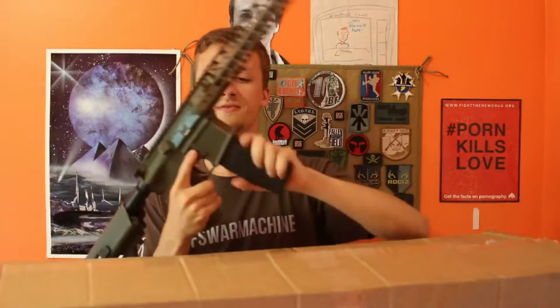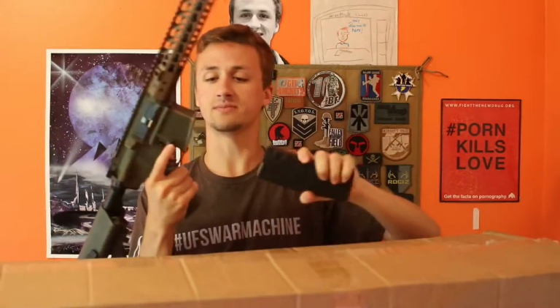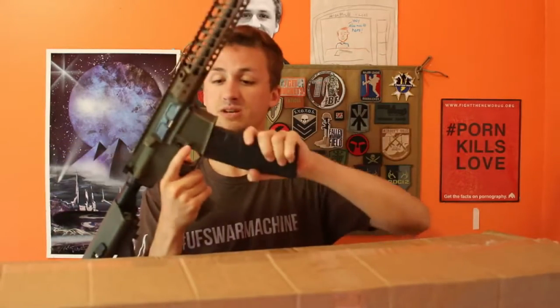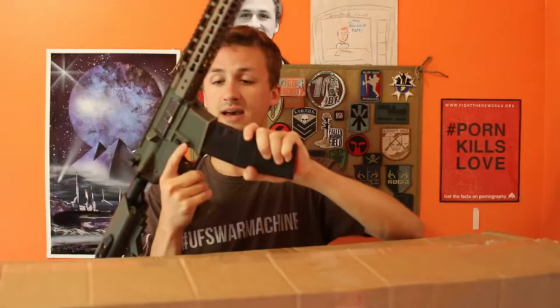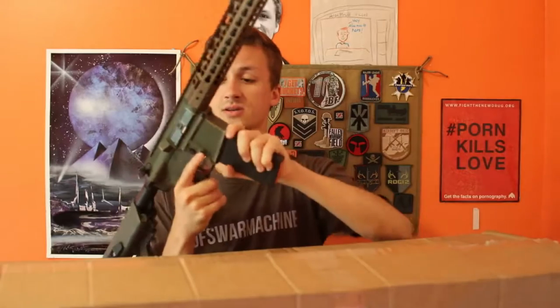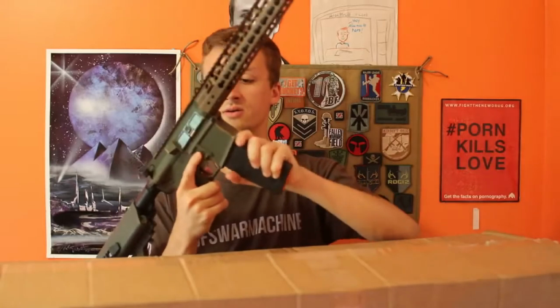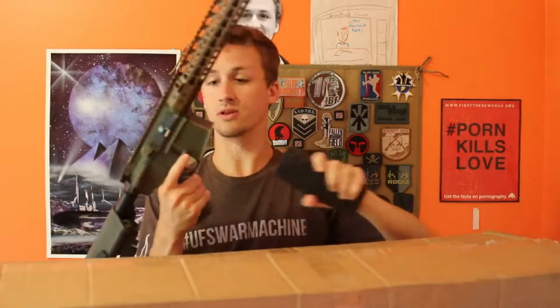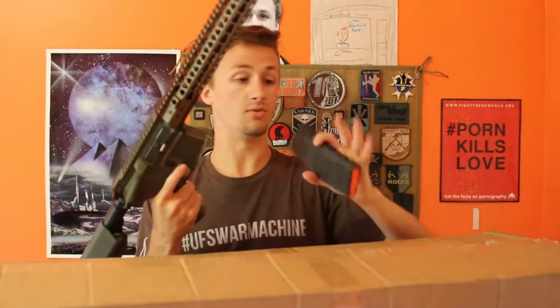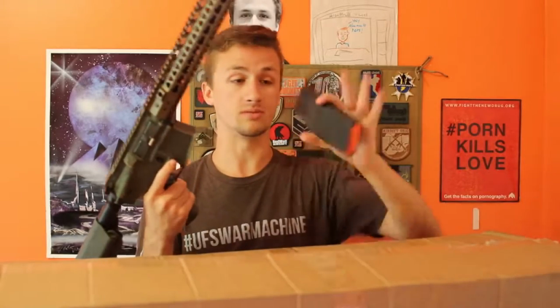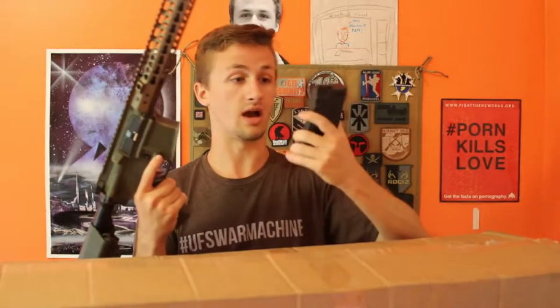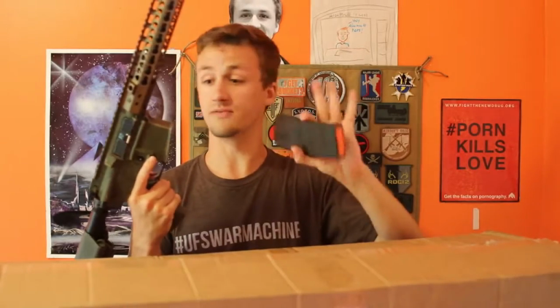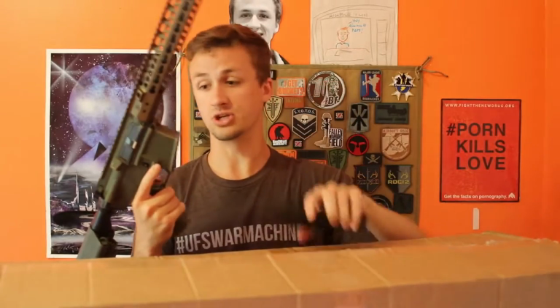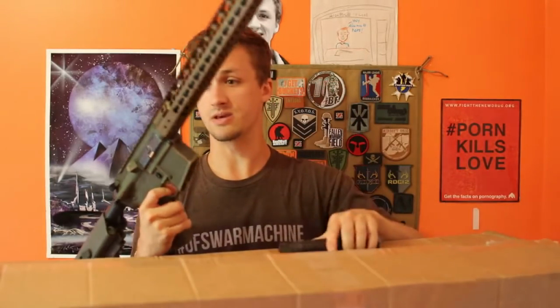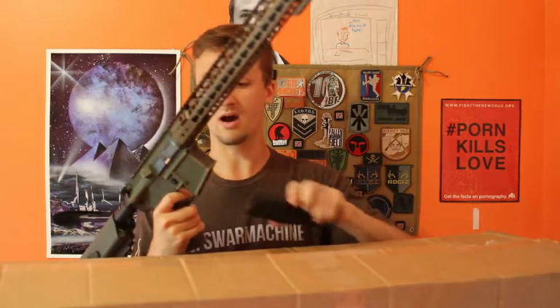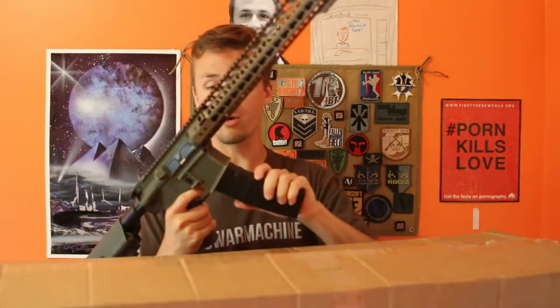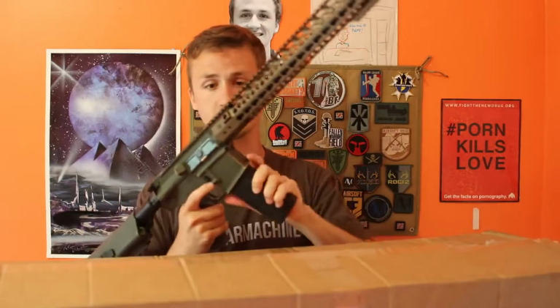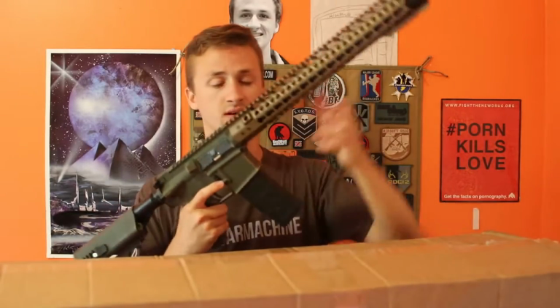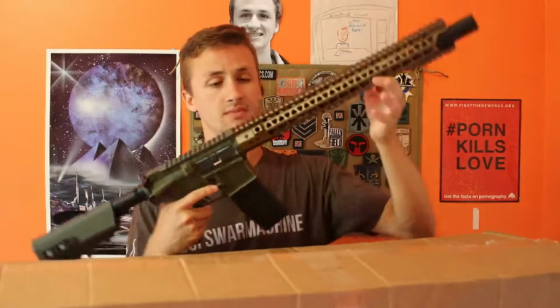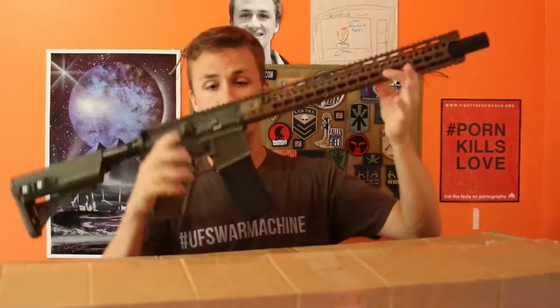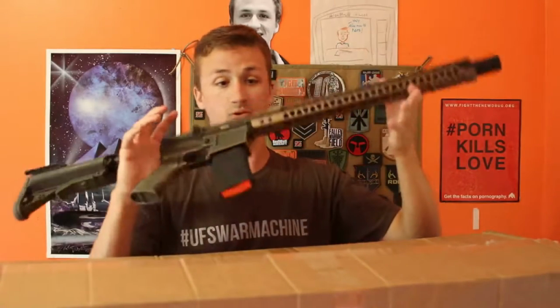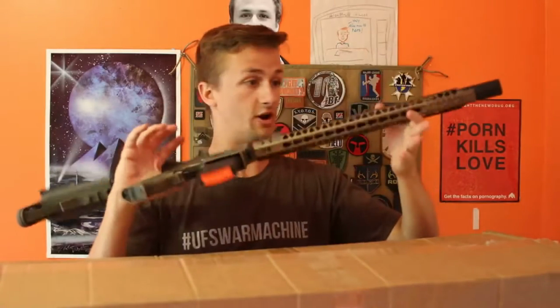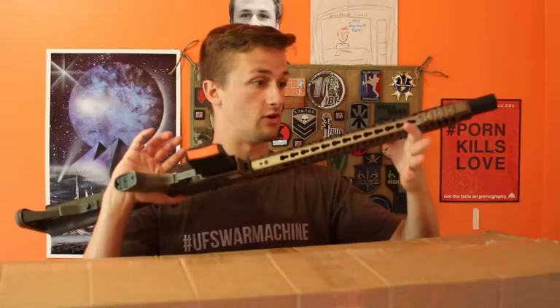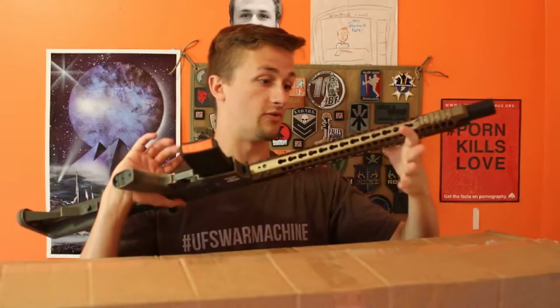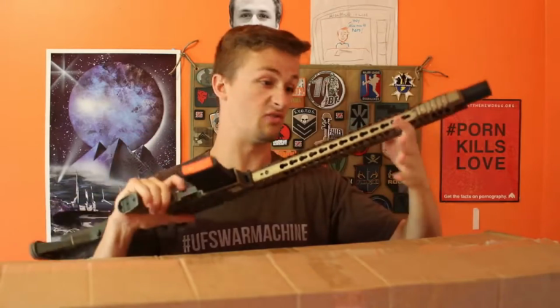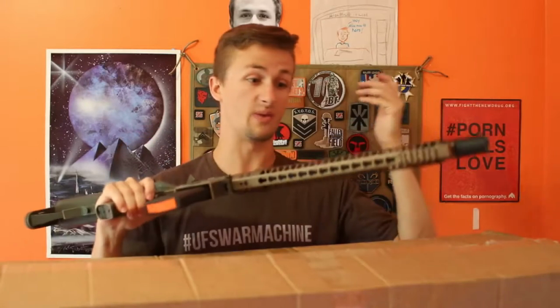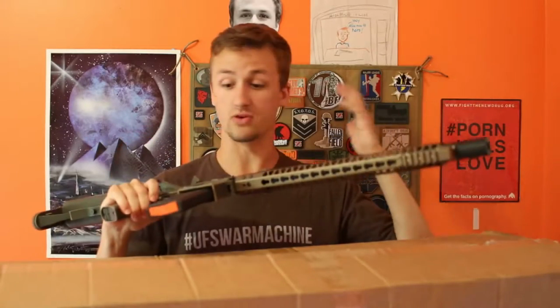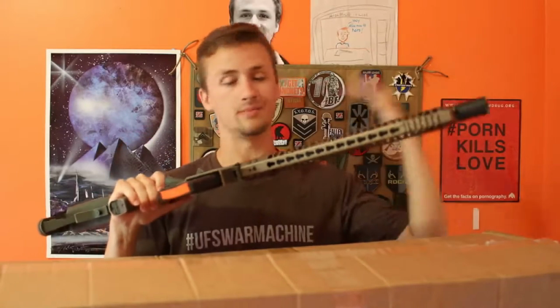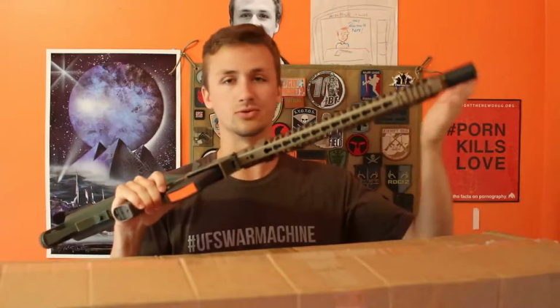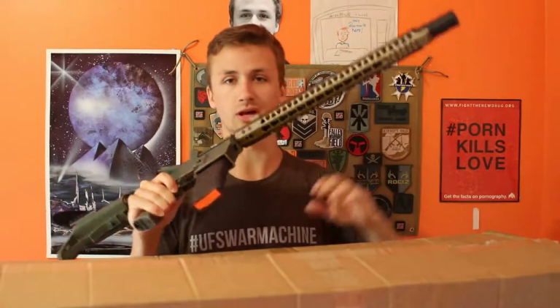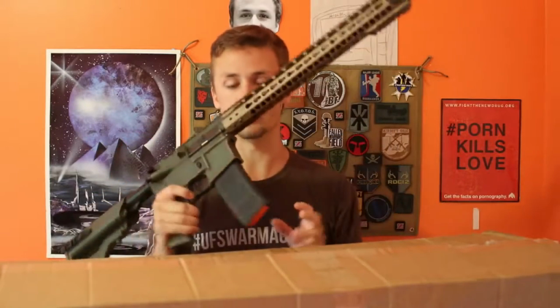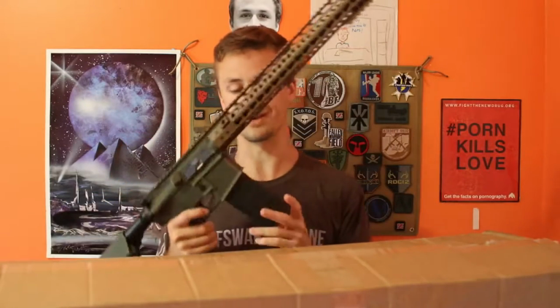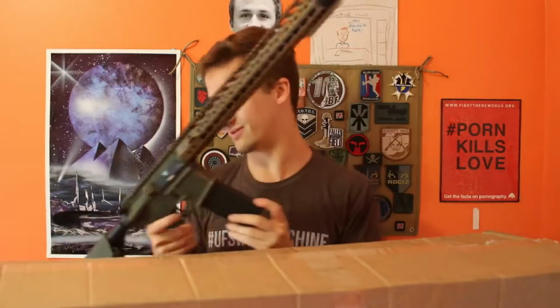The G&P mags fit really well, which is great. I love these G&P high RPS mid caps — they work very, very well for every gun I've used. I do use a lot of G&P guns though.